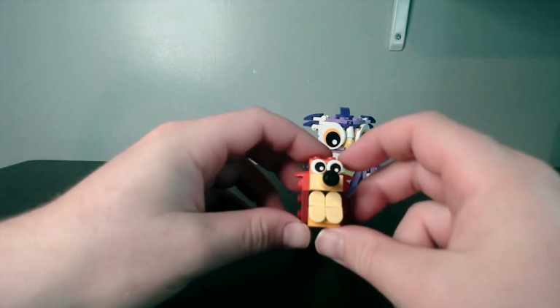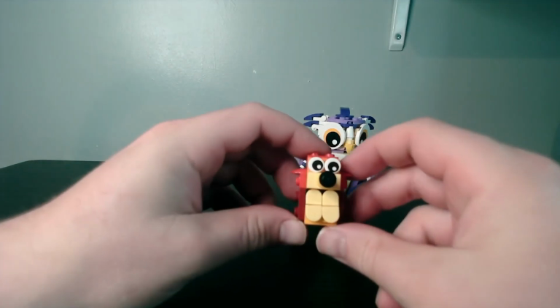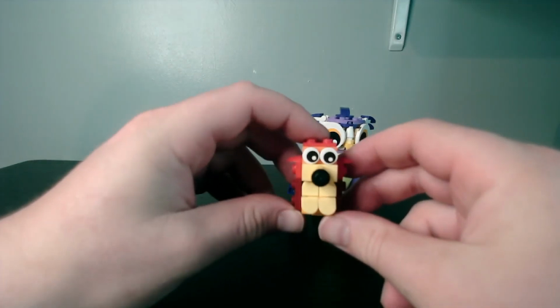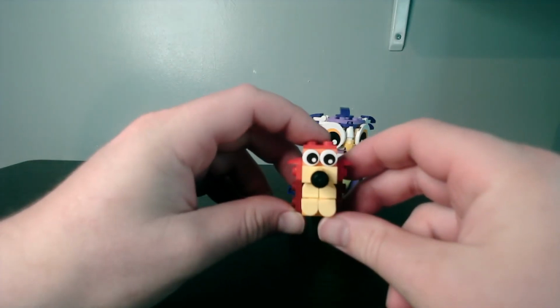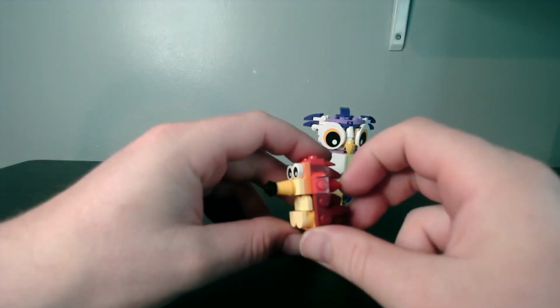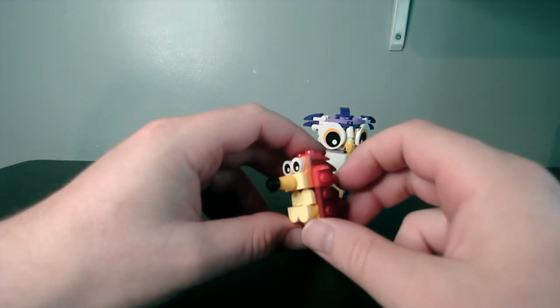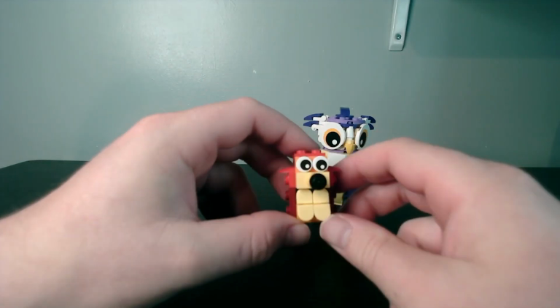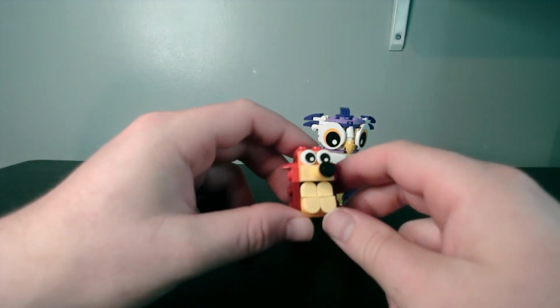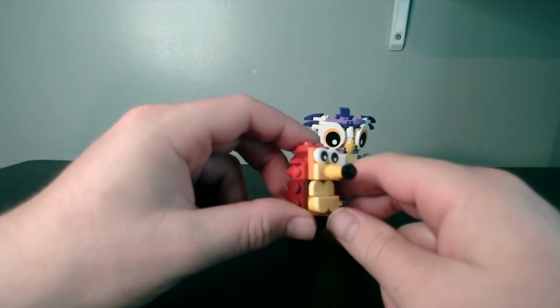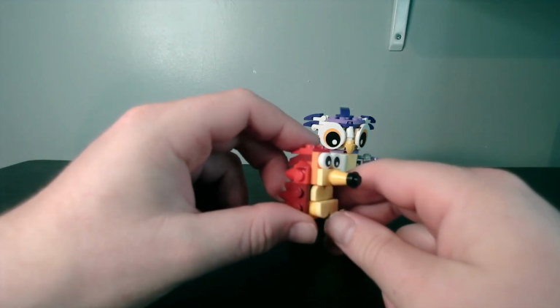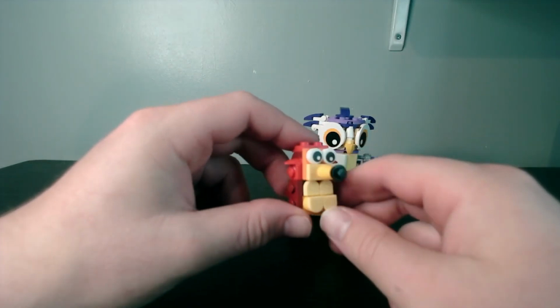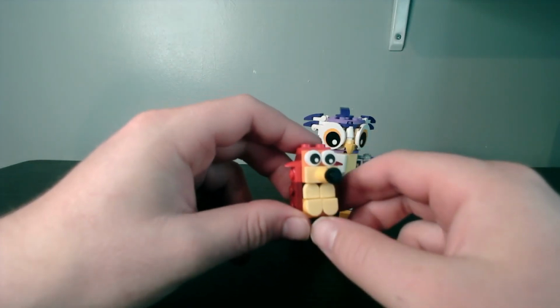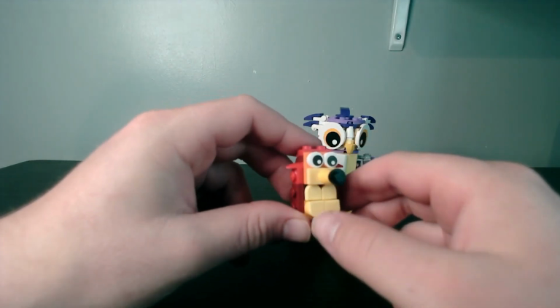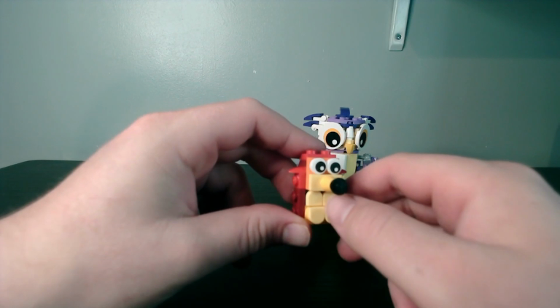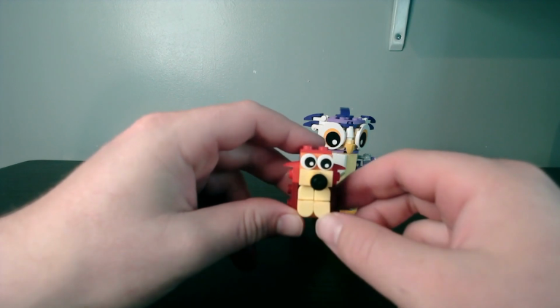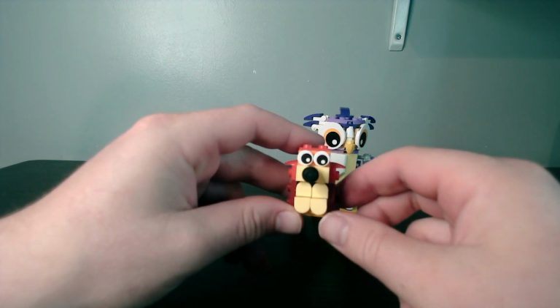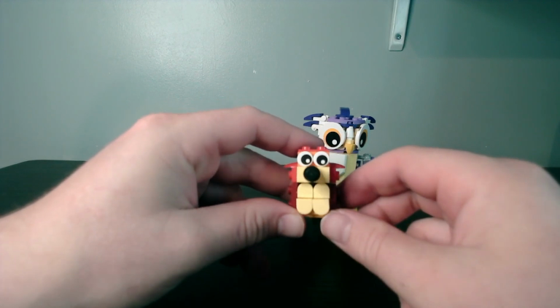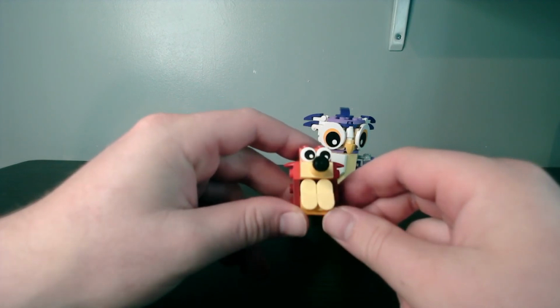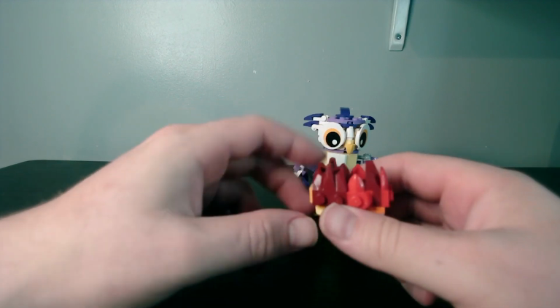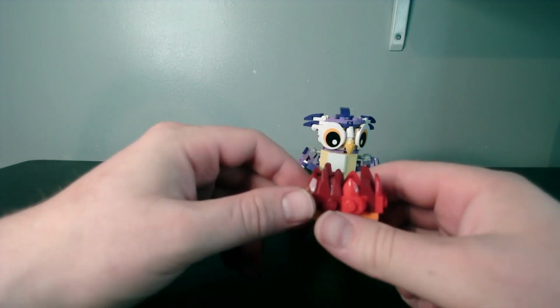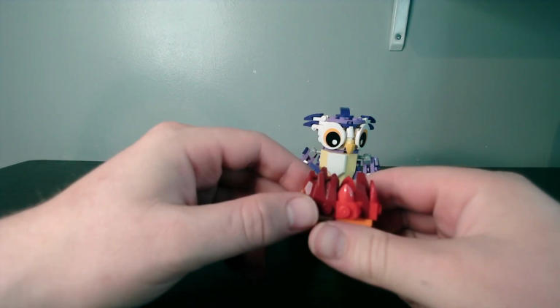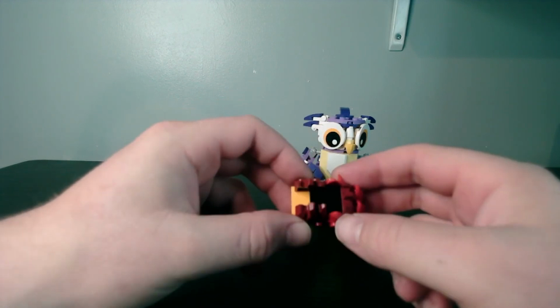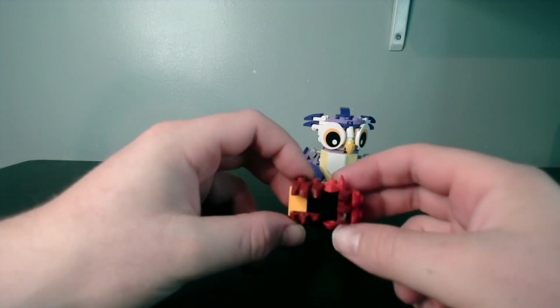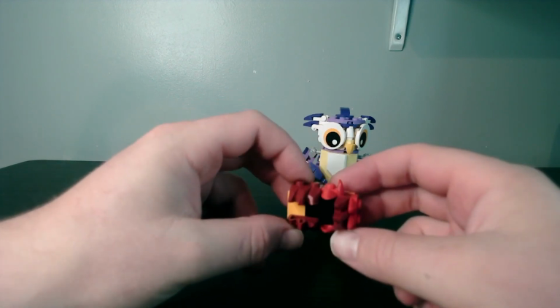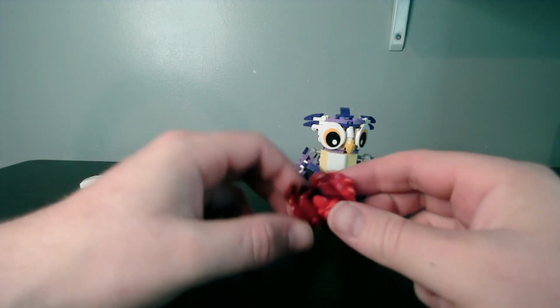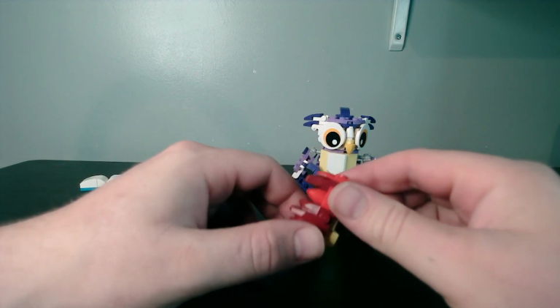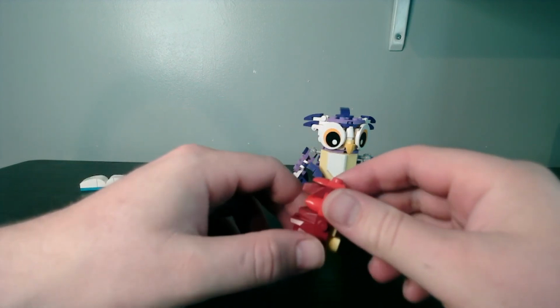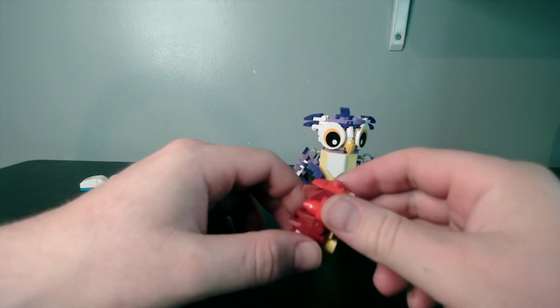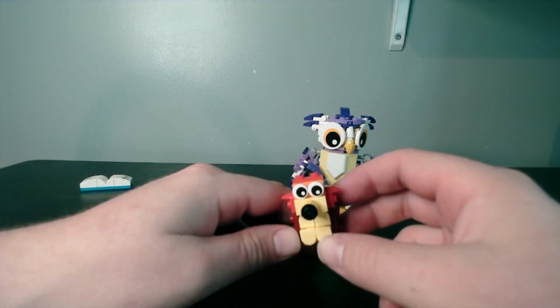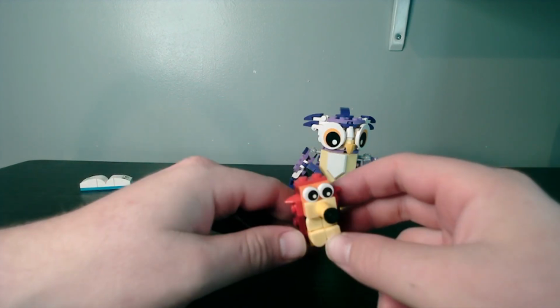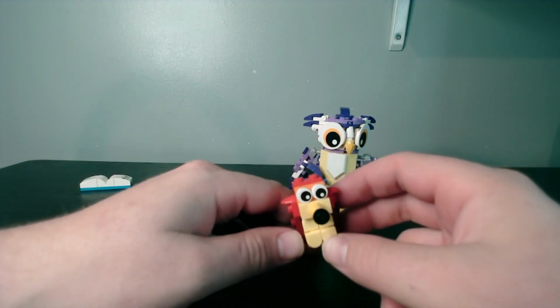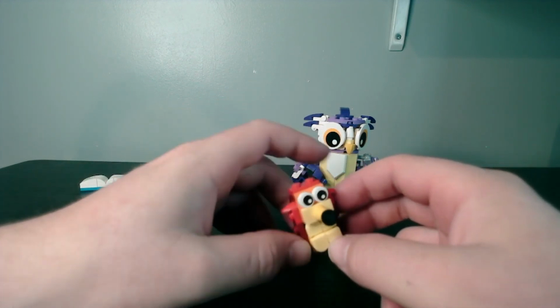Here is our little Hedgehog built figure. He's got his little paws so he's sitting on his bum, with nice work at the back to make his spikes. He's quite a cute little Hedgehog.